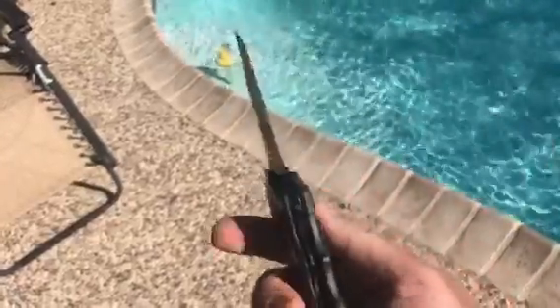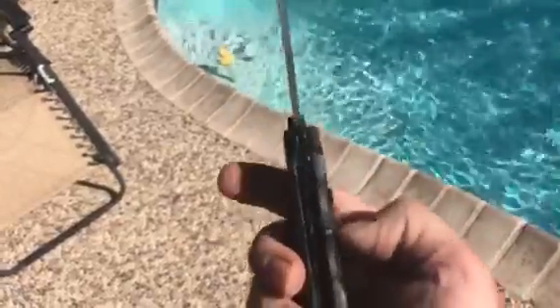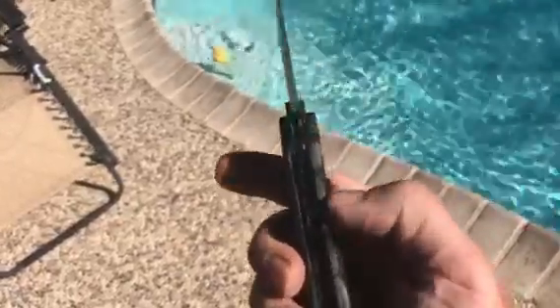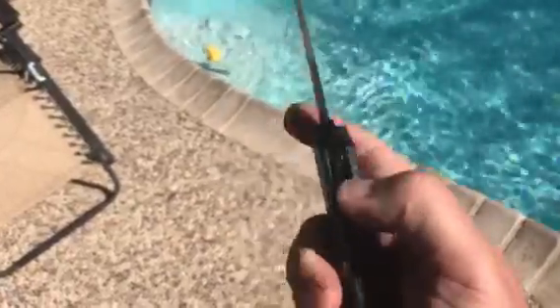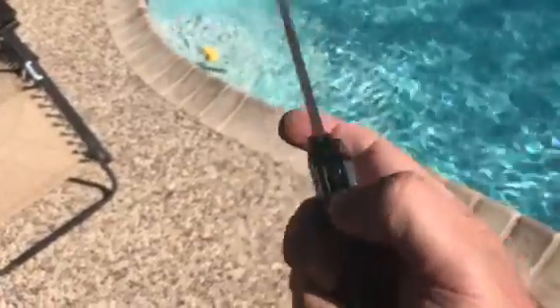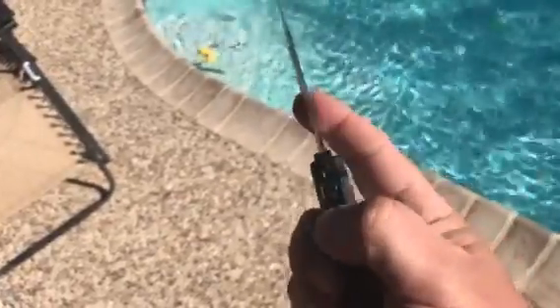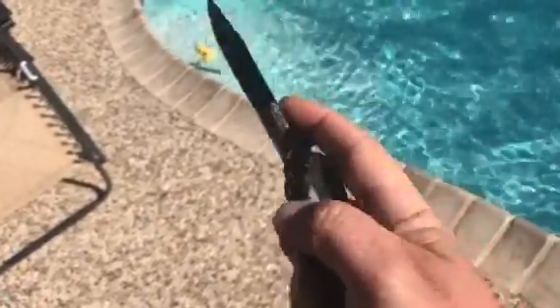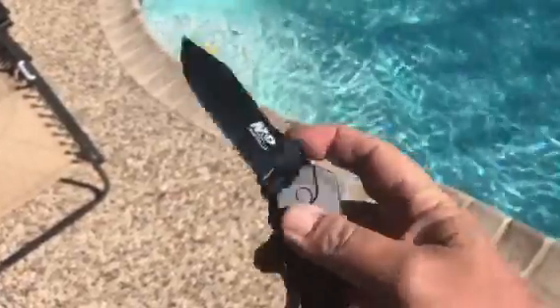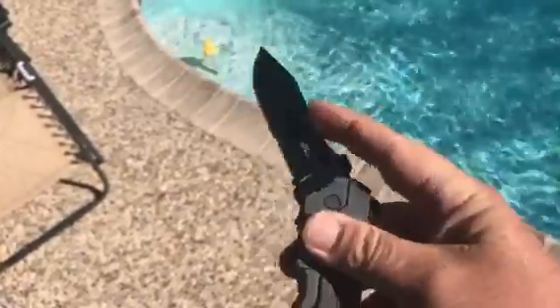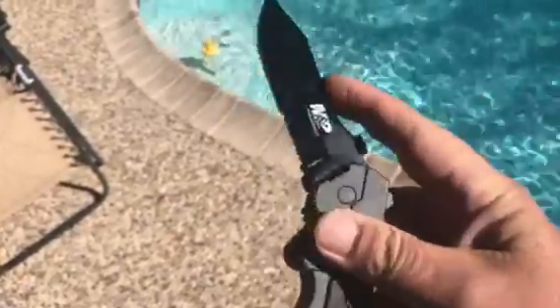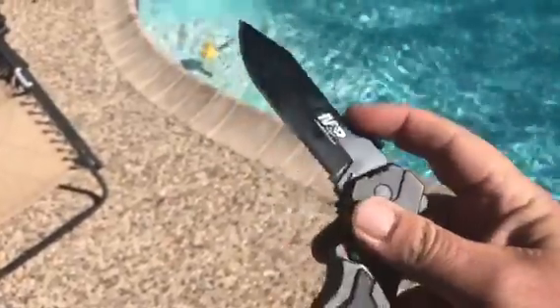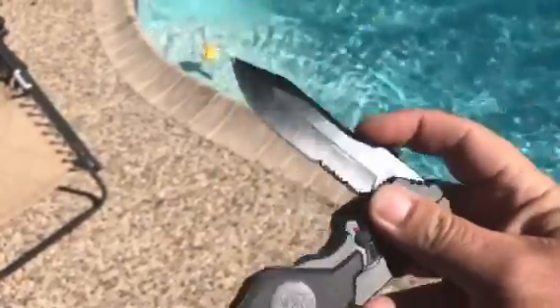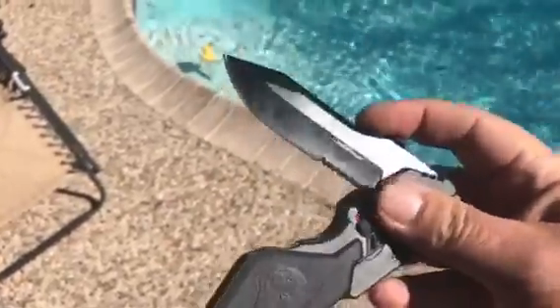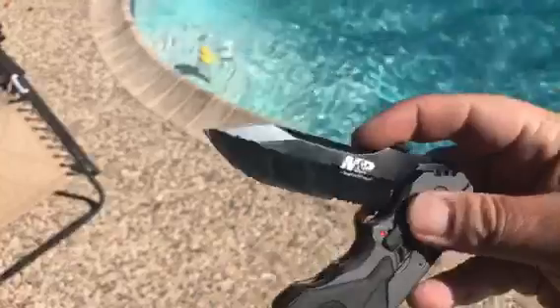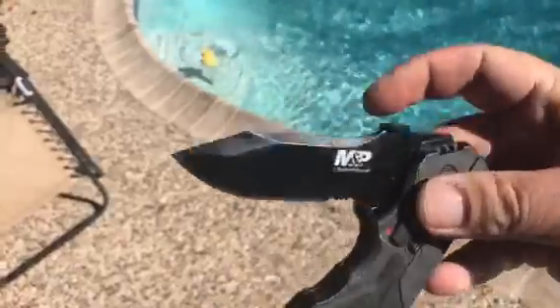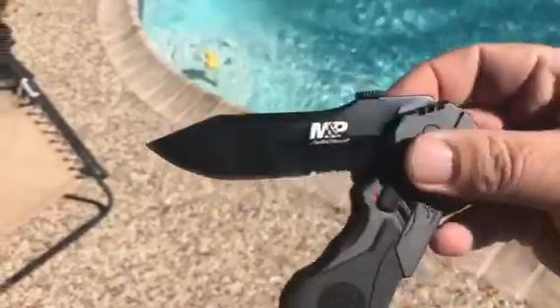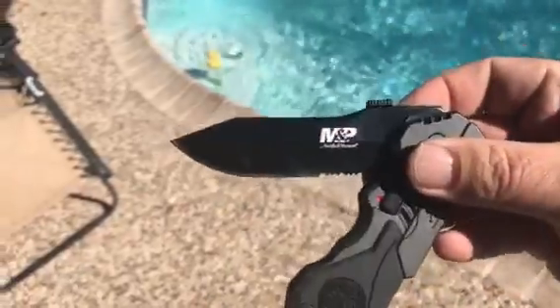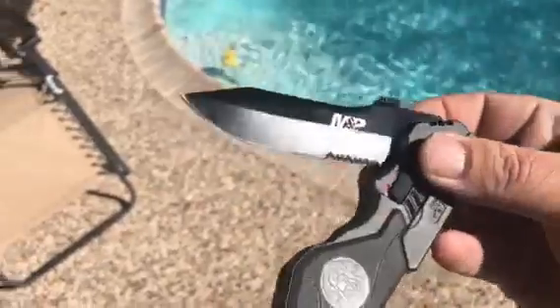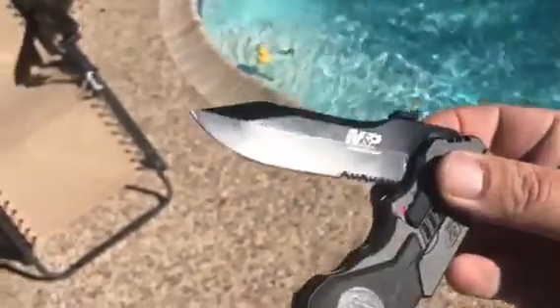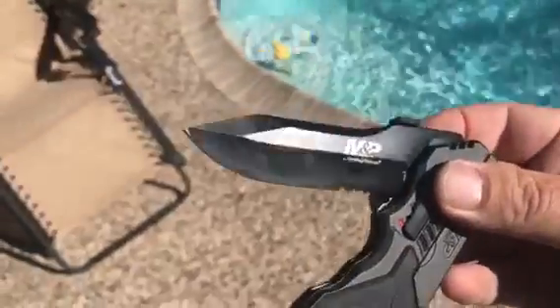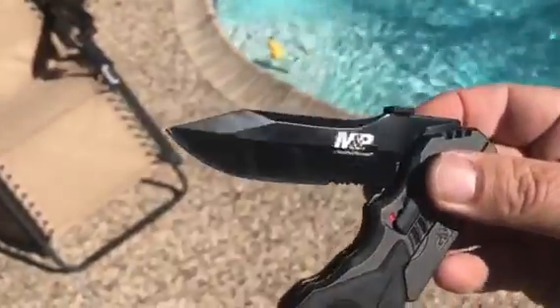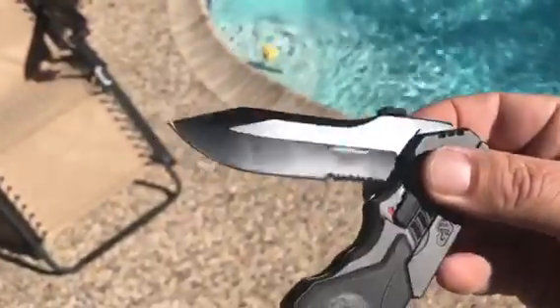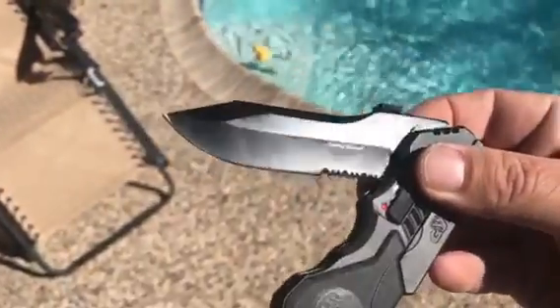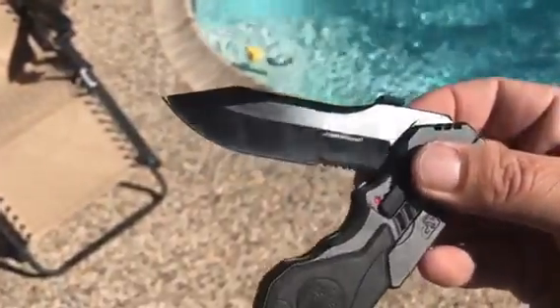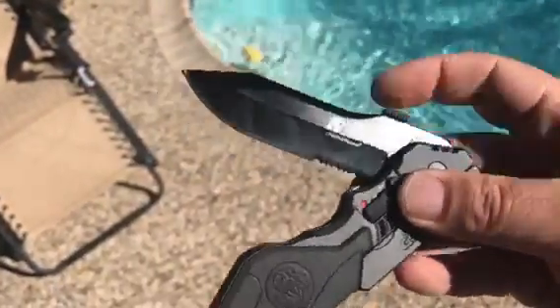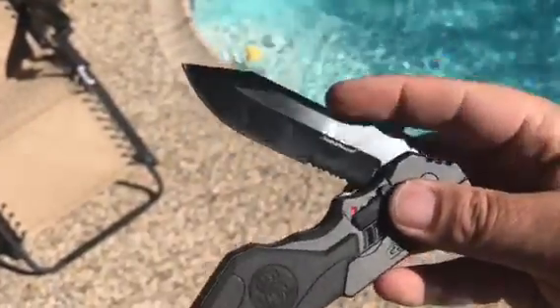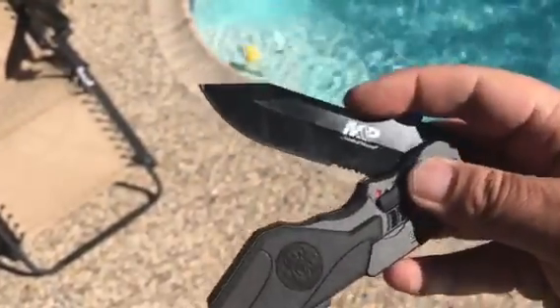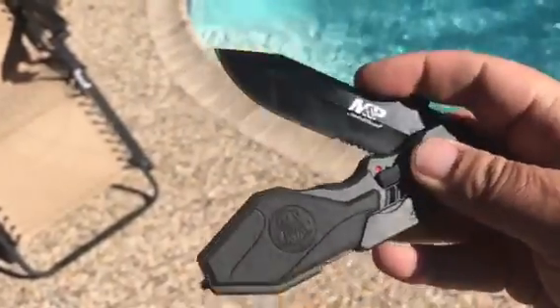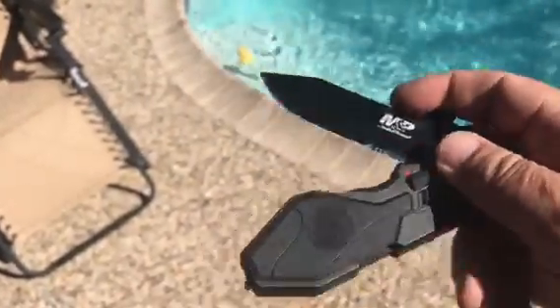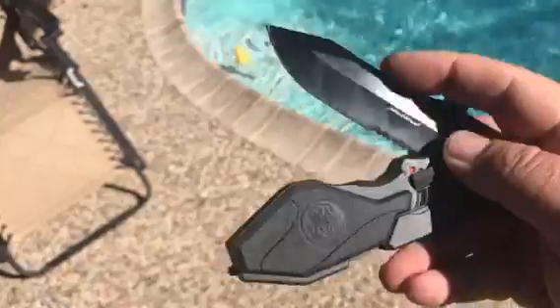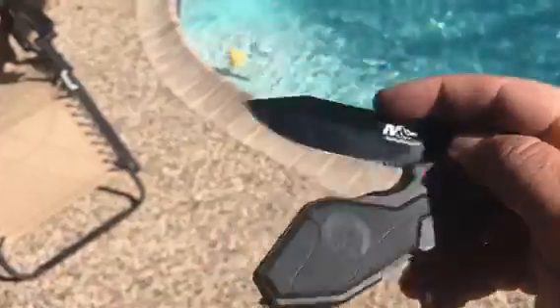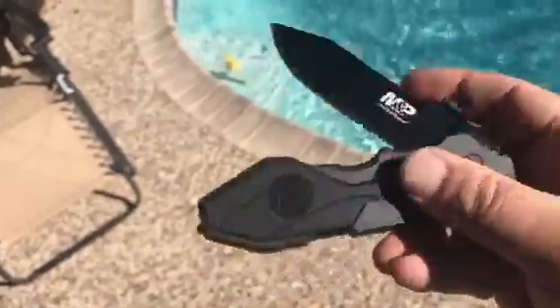It's a lock blade — standard lock blade. Sharp. I believe it's a painted blade, but a good sharp blade. Just got it, so really haven't used it.